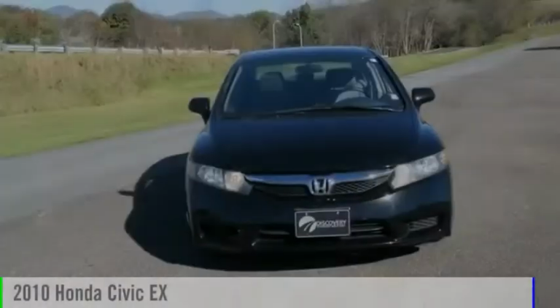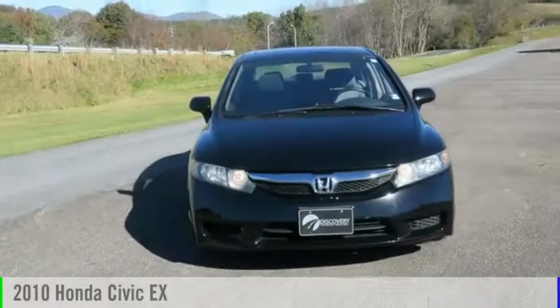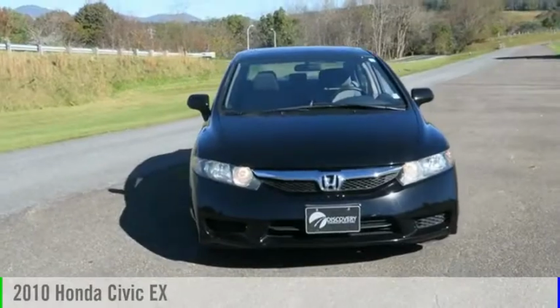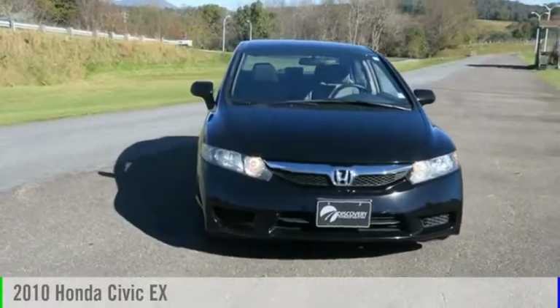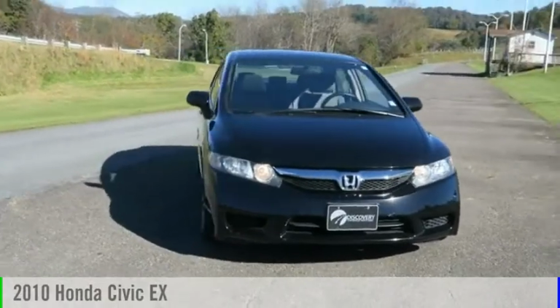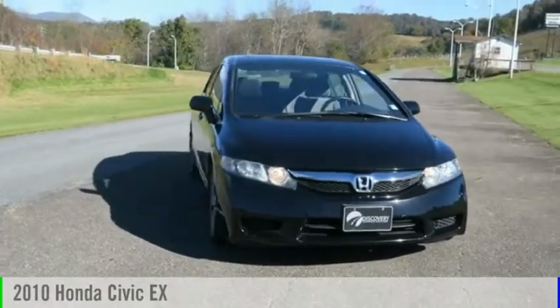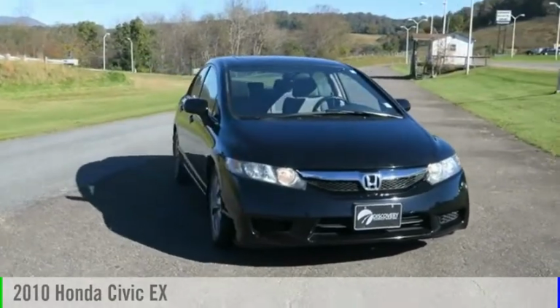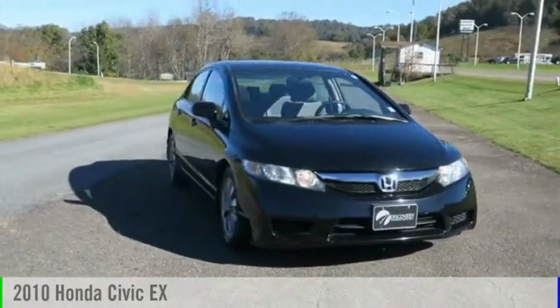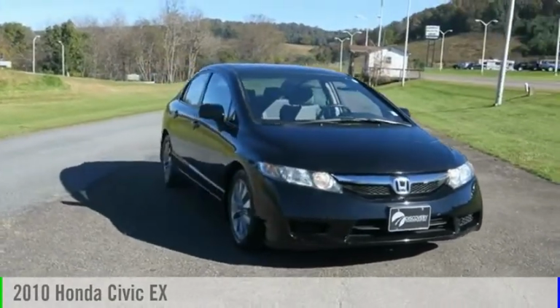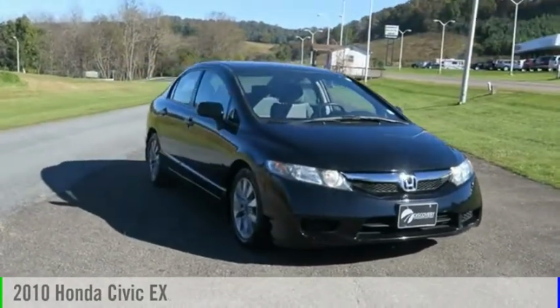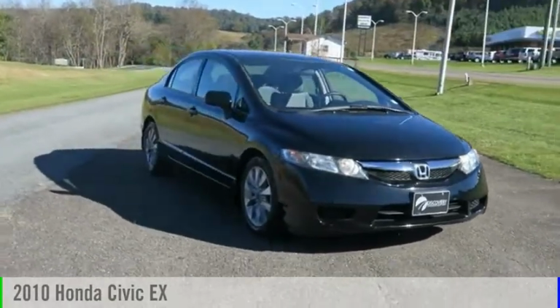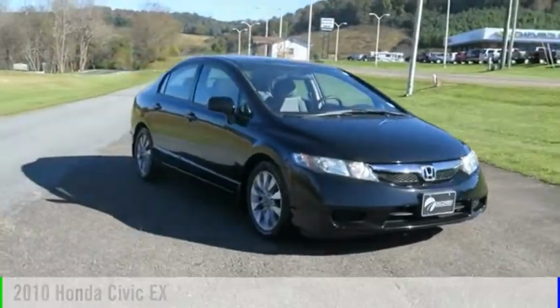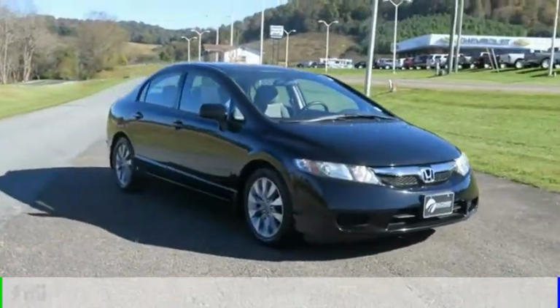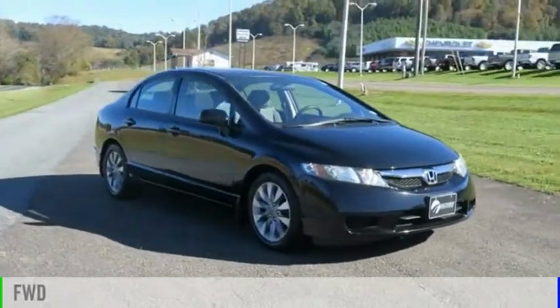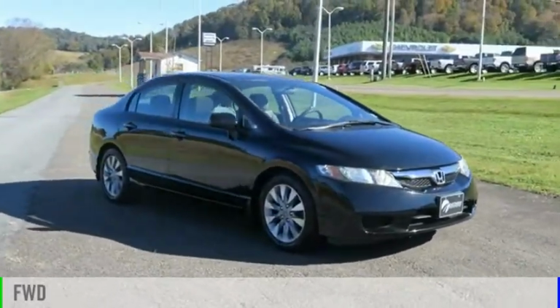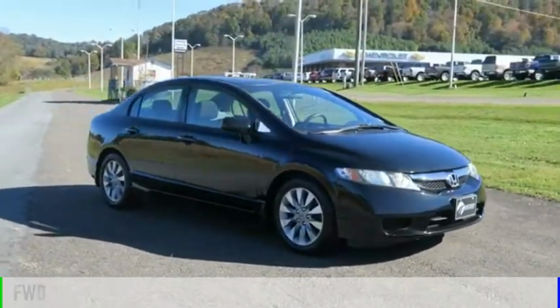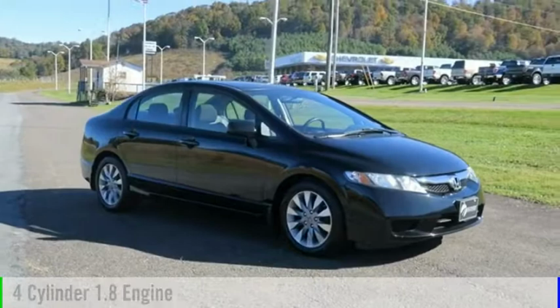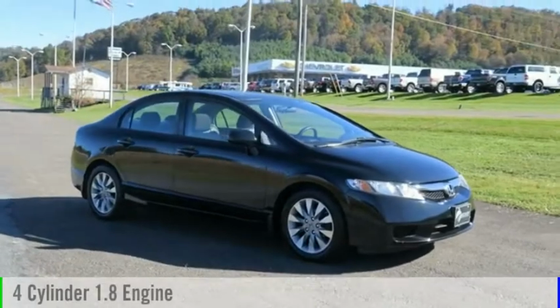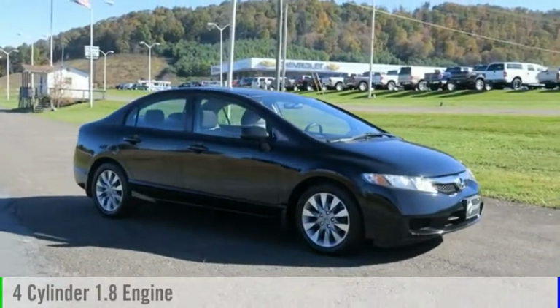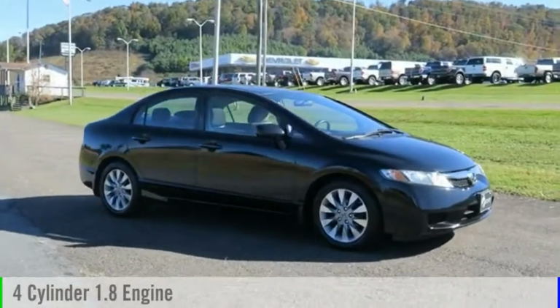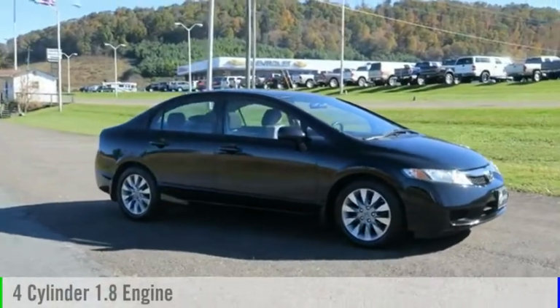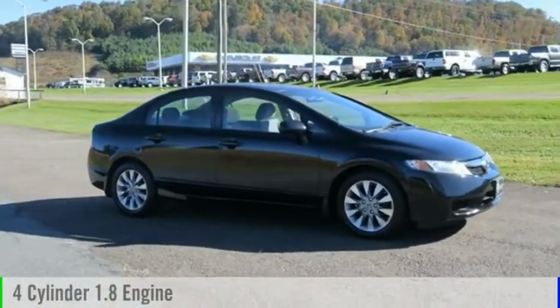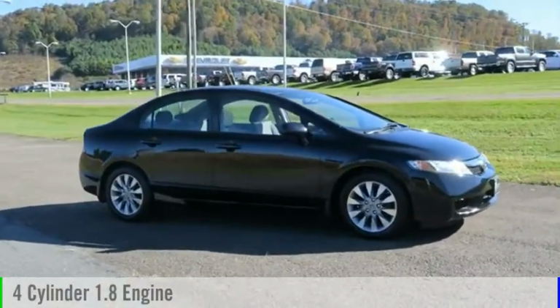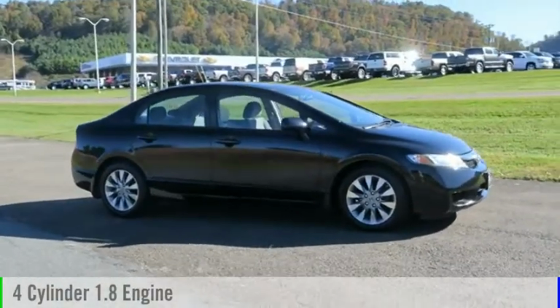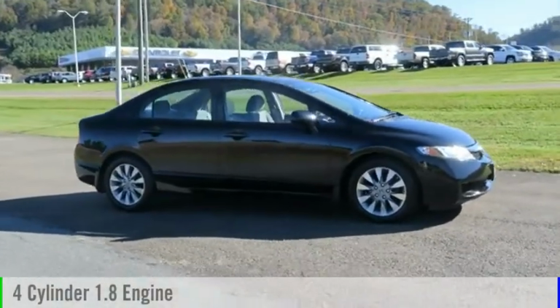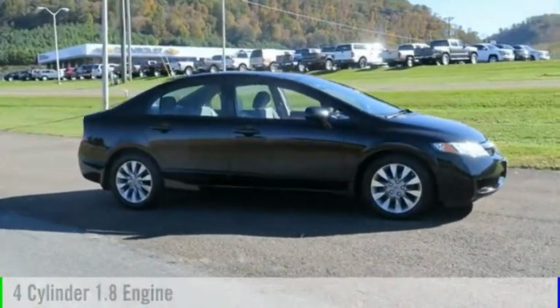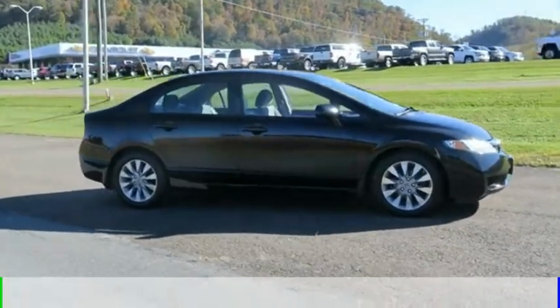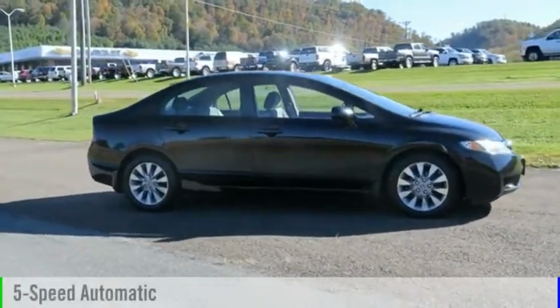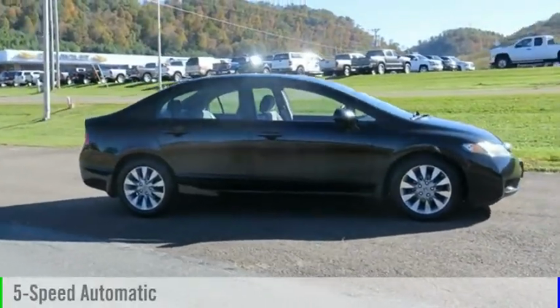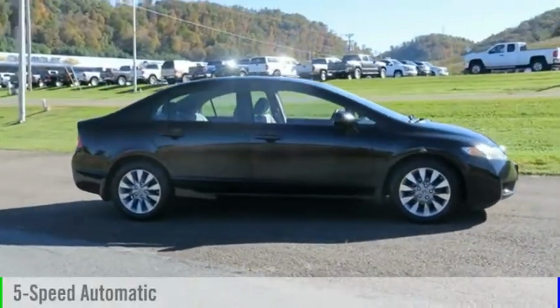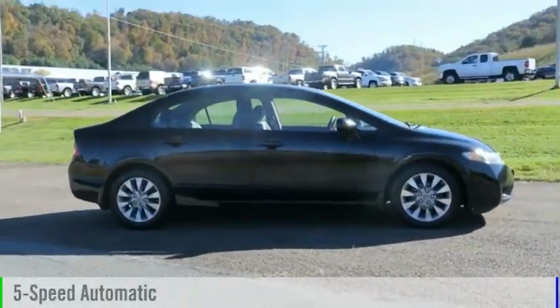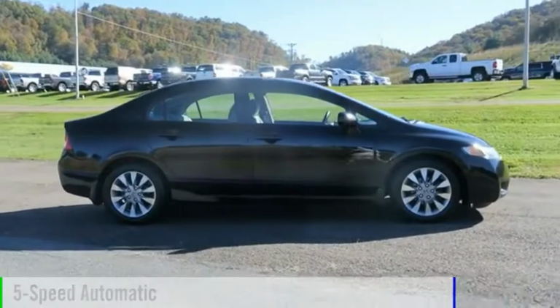Come test drive the 2010 Civic. This vehicle is powered by a front-wheel drive, four-cylinder, 1.8 liter engine, and comes with a five-speed automatic transmission.